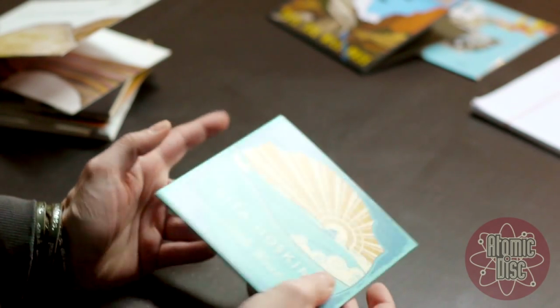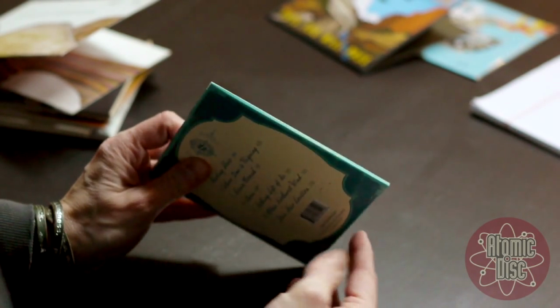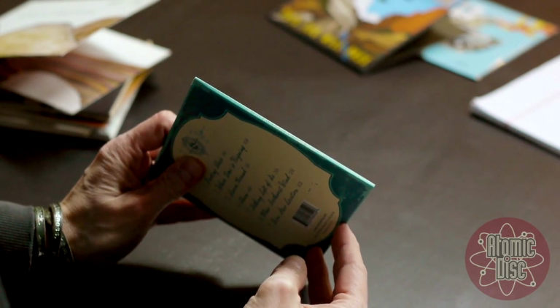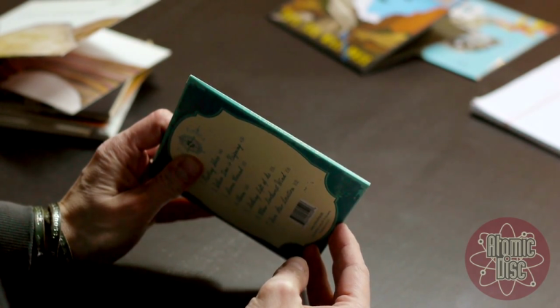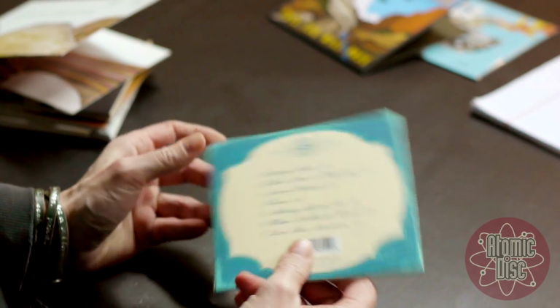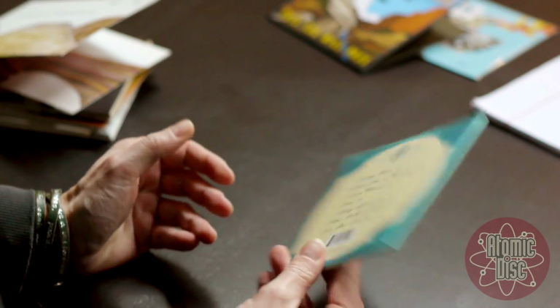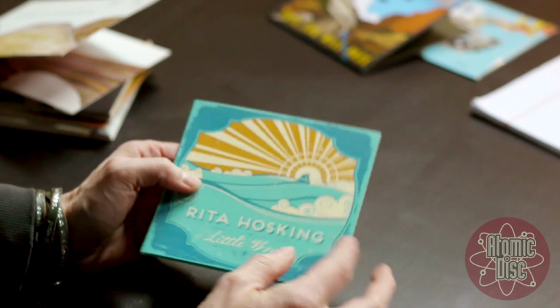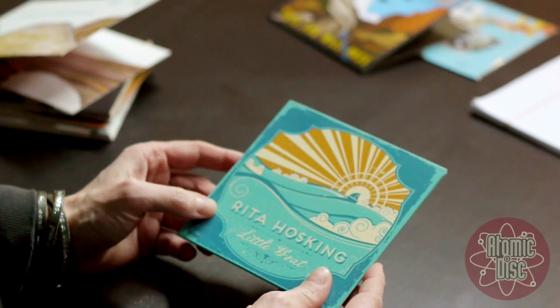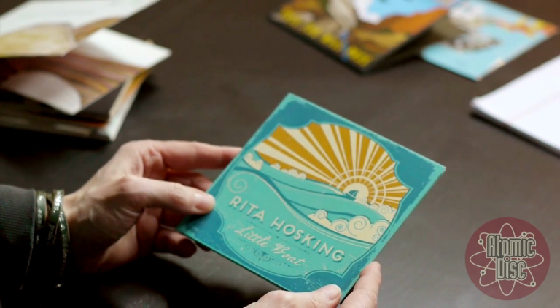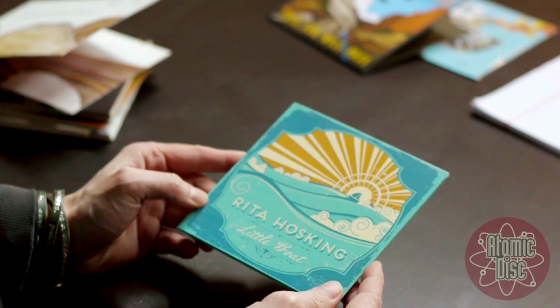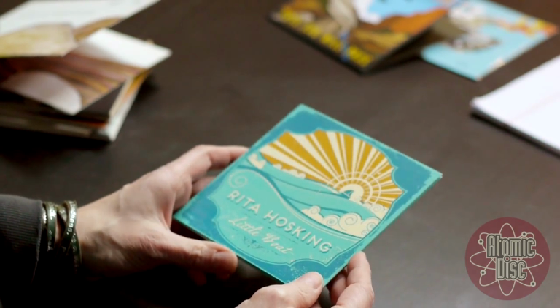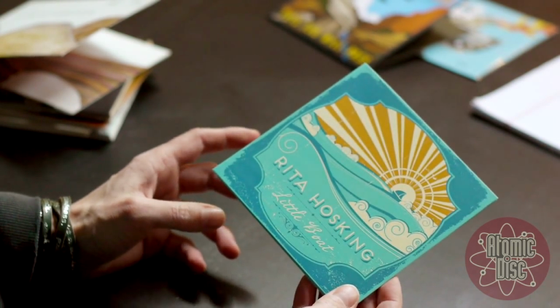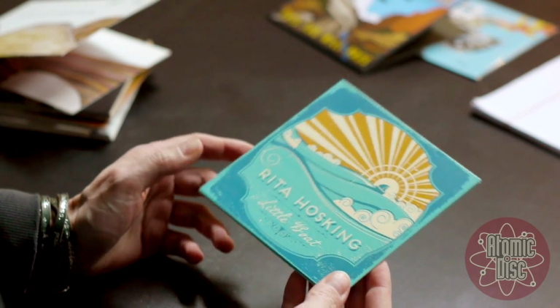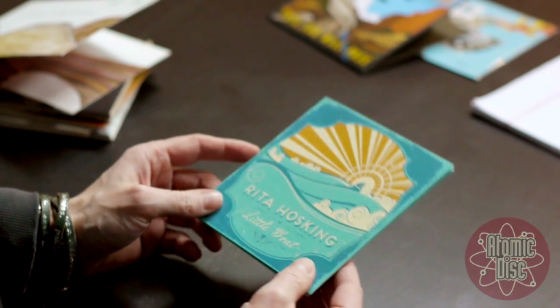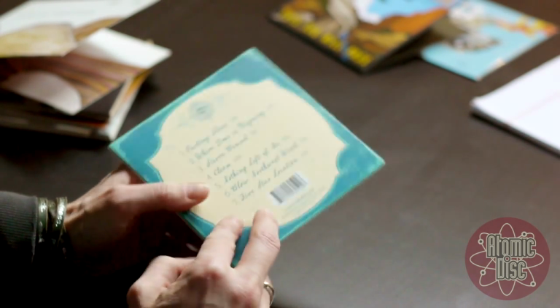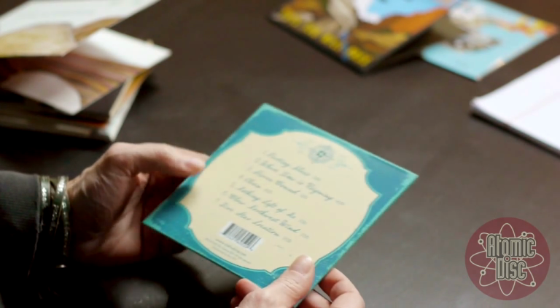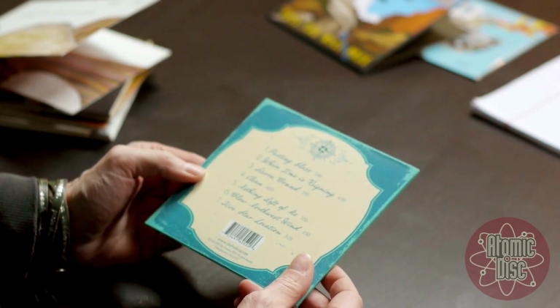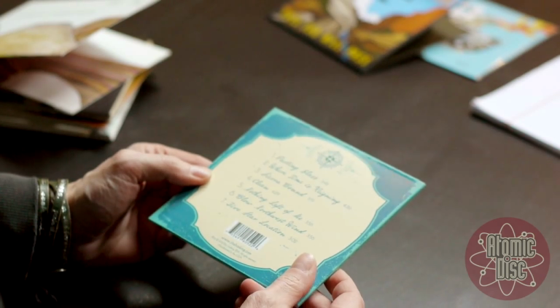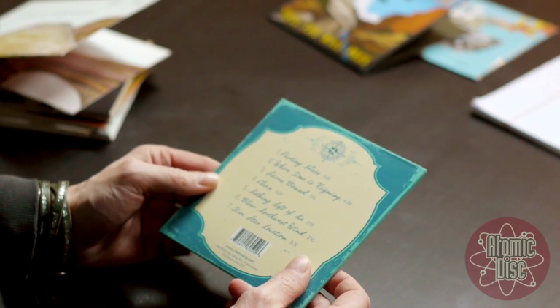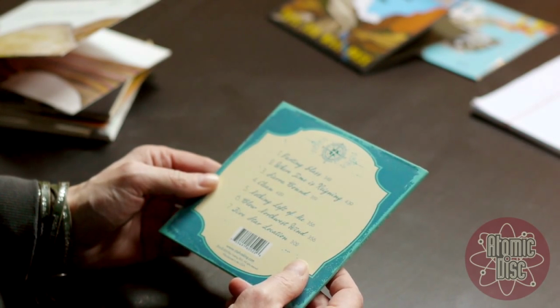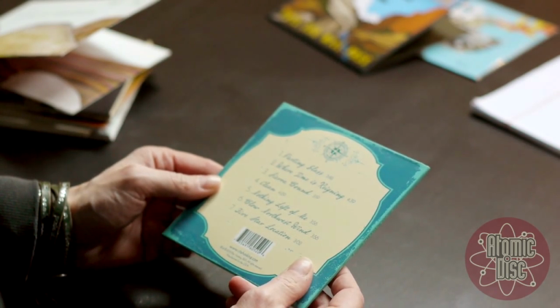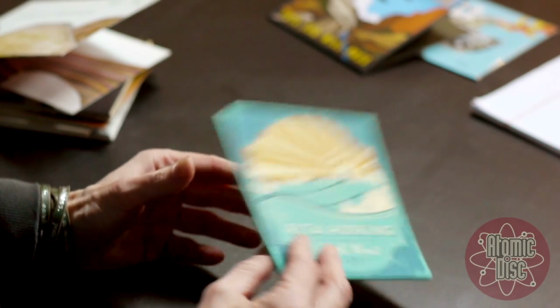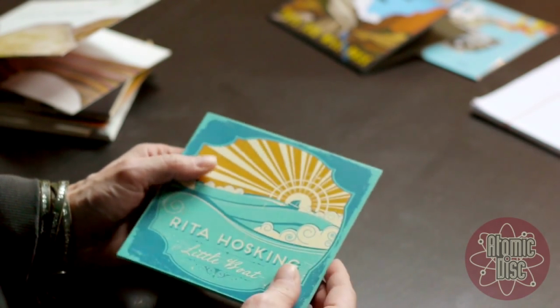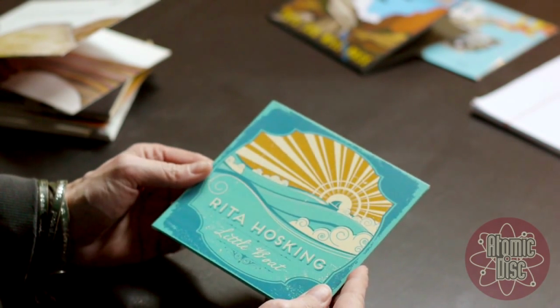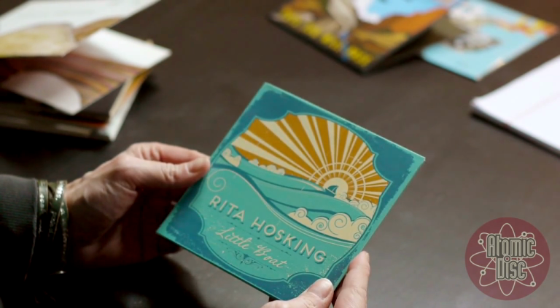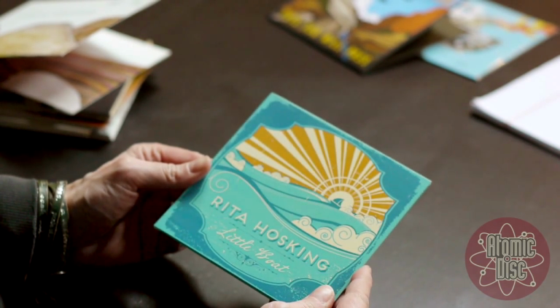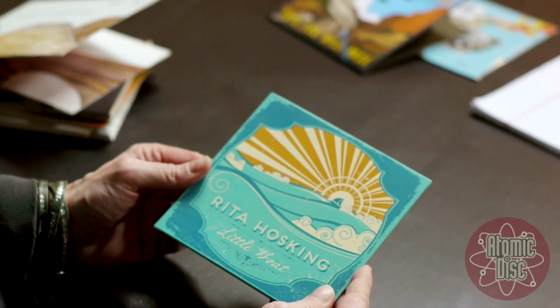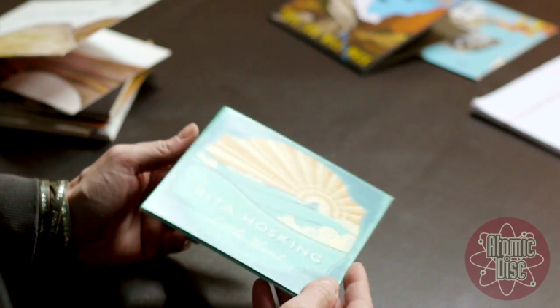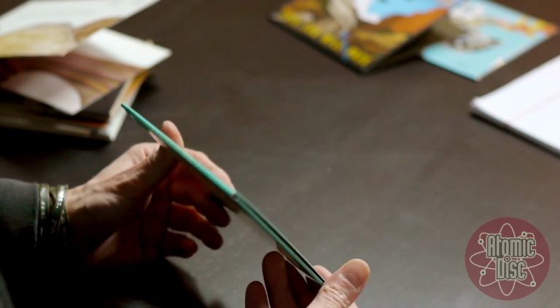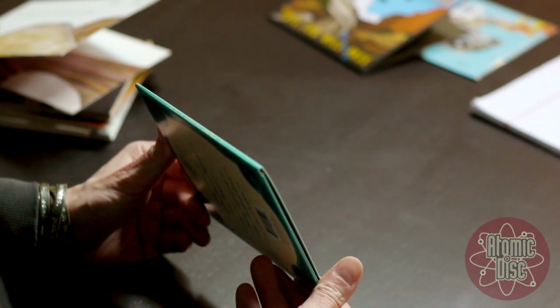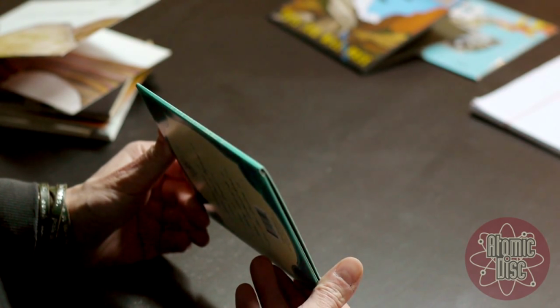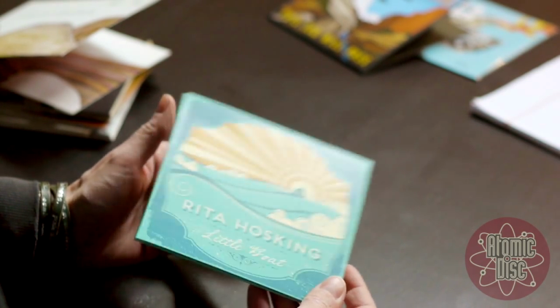It has a printable spine. It's printed on recycled paper stocks. We used eco-friendly inks. And they can come in a matte or a glossy finish. The minimum quantities for these is 100, and our standard turn times are four business days.